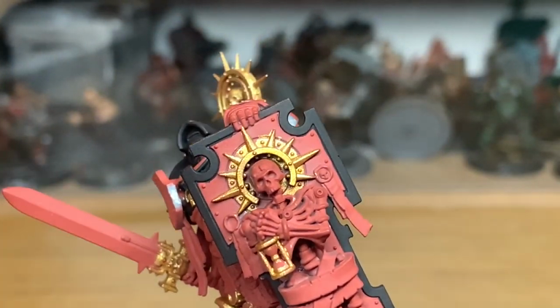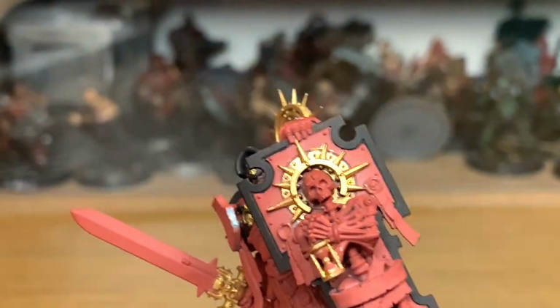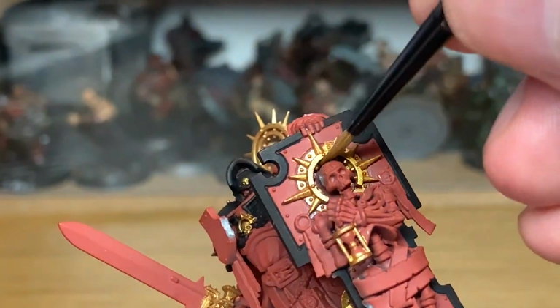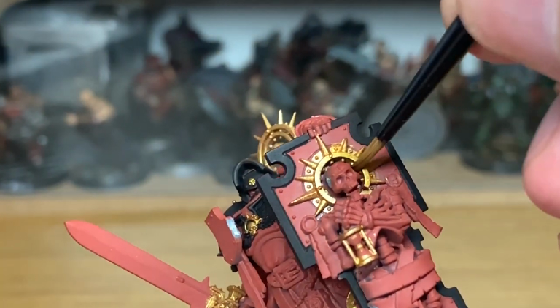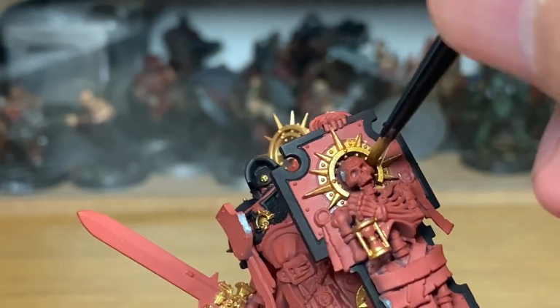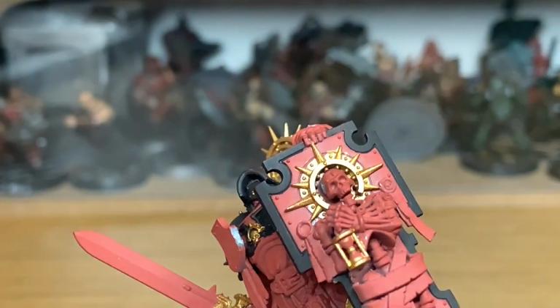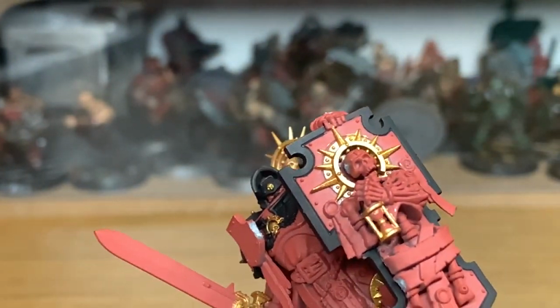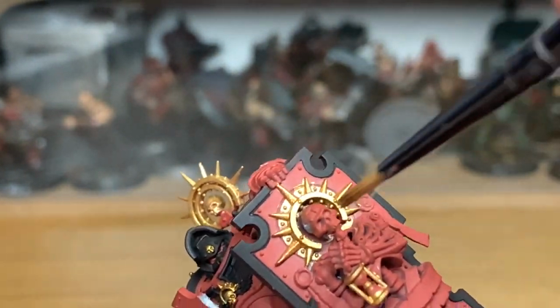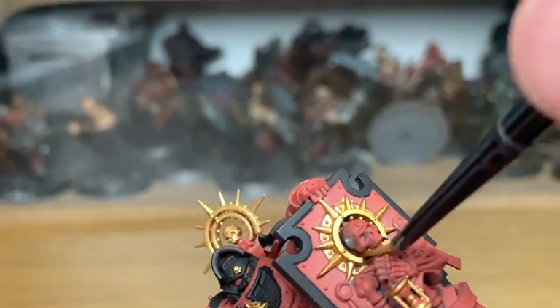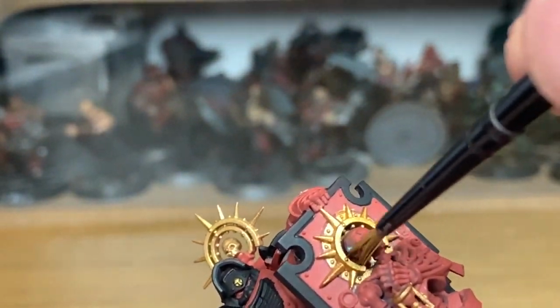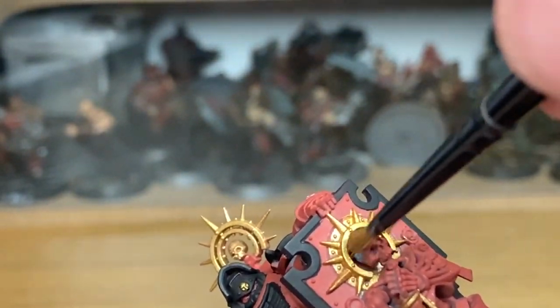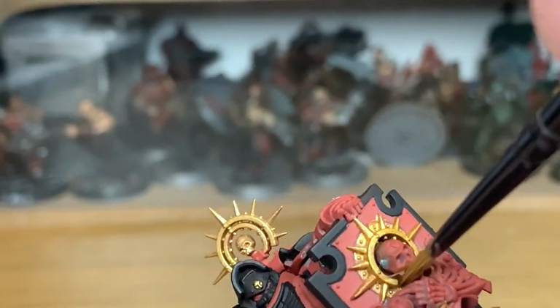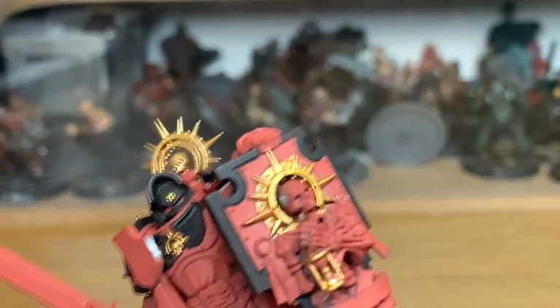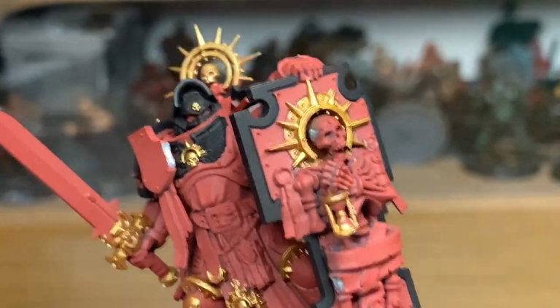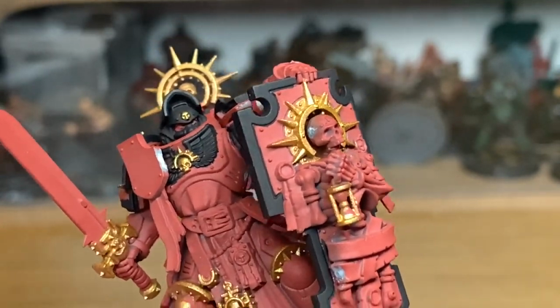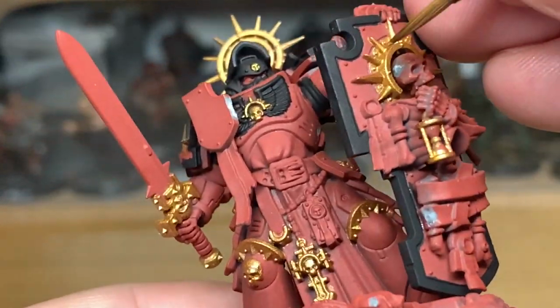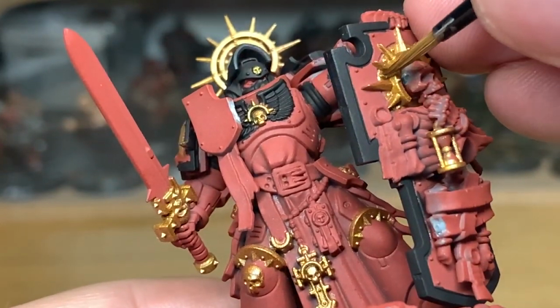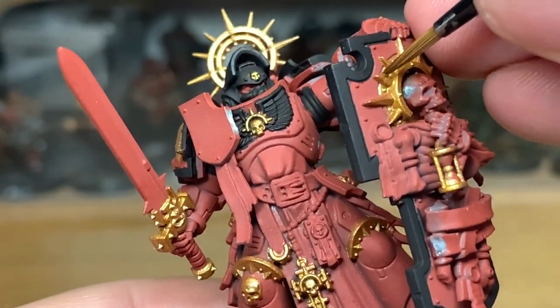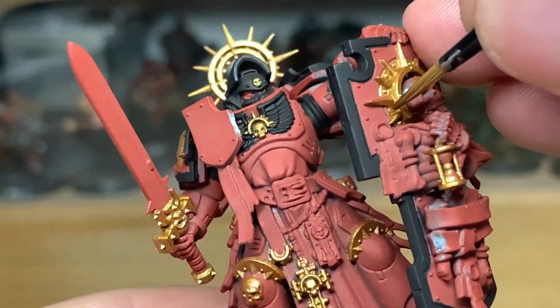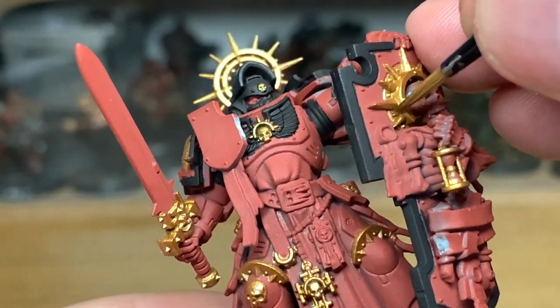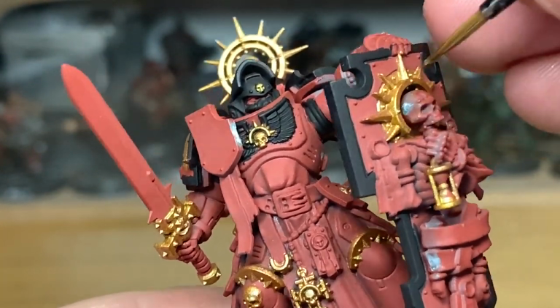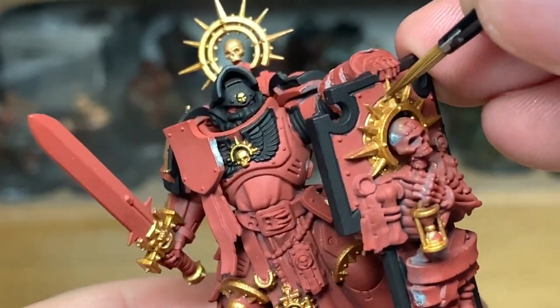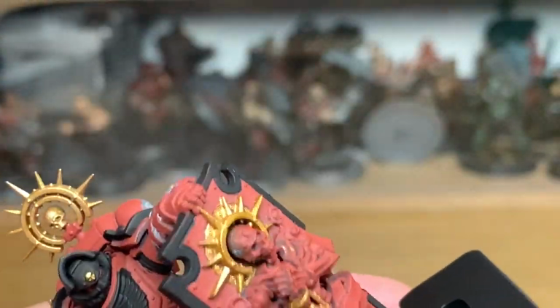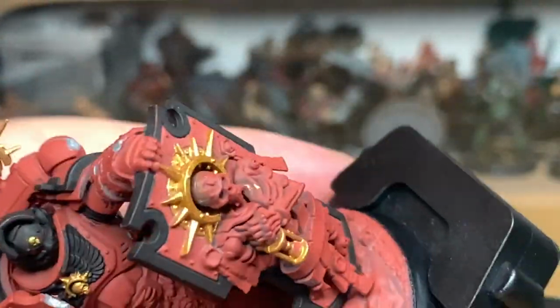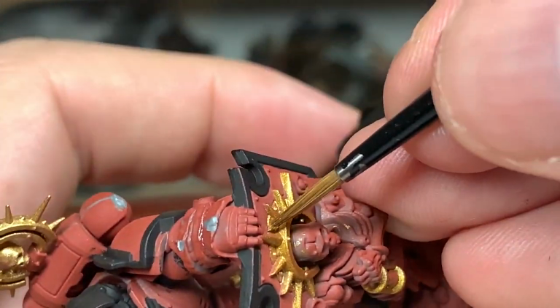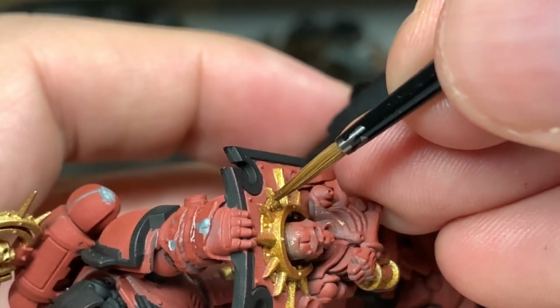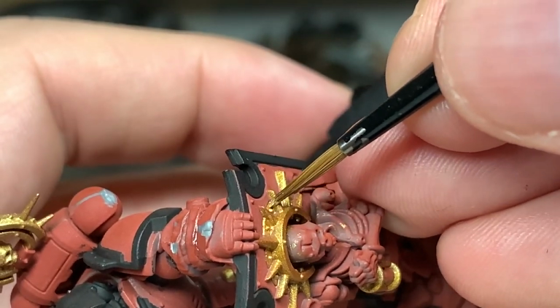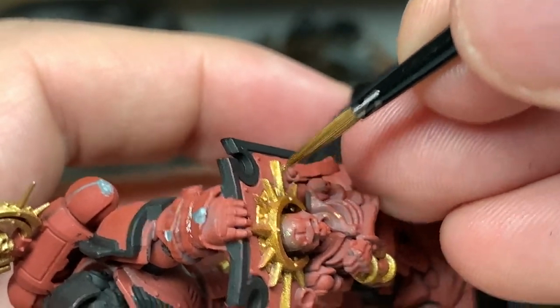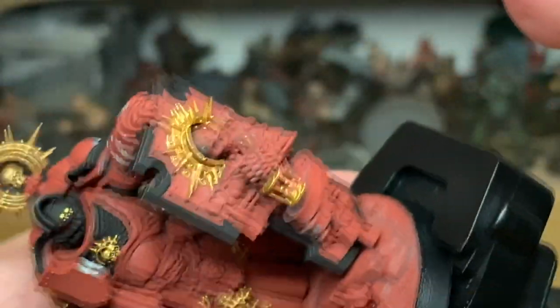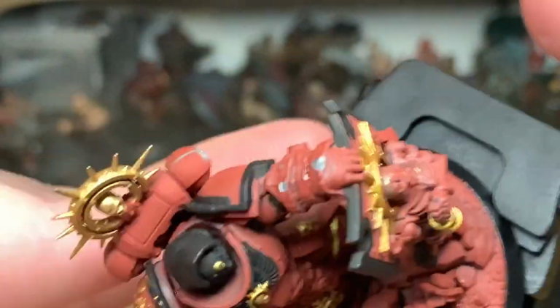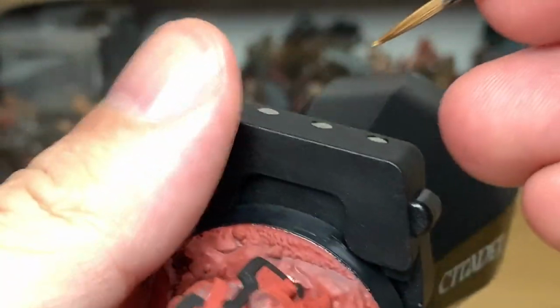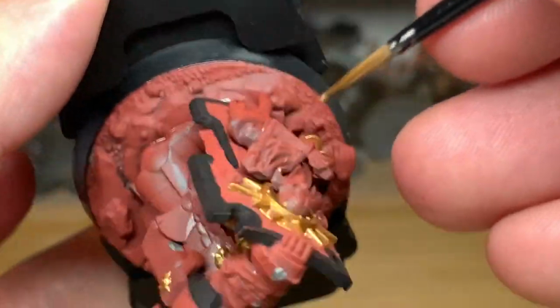So quite a long video of this because it is such a detailed model, but it is worth putting in the time and the effort for it because it is absolutely stunning. Lots of amazing details on it as well, which is good to paint up.